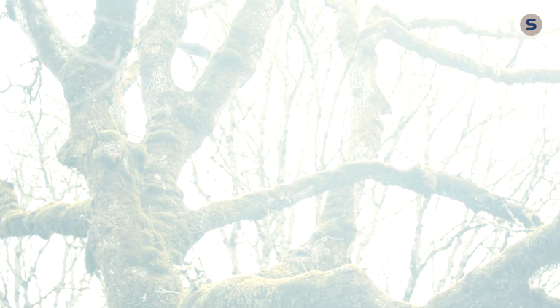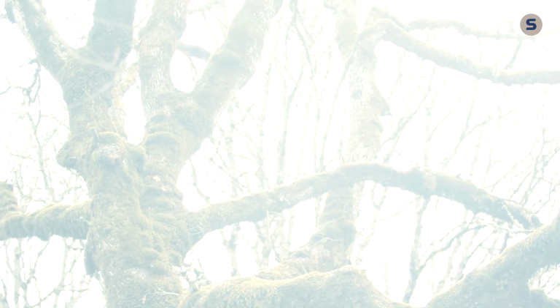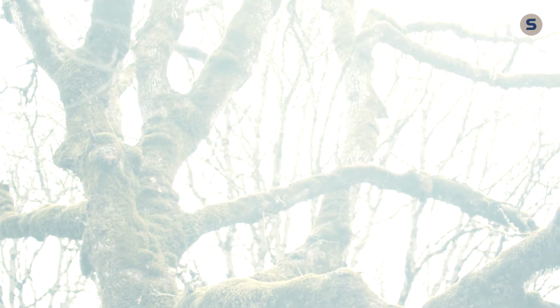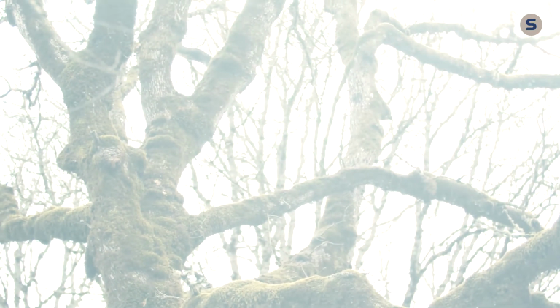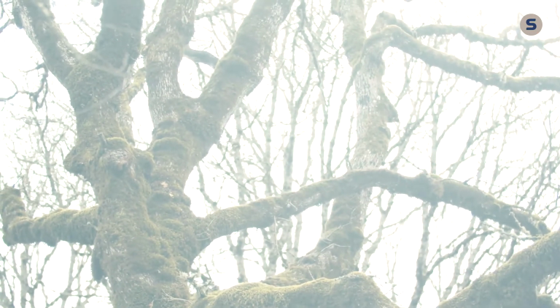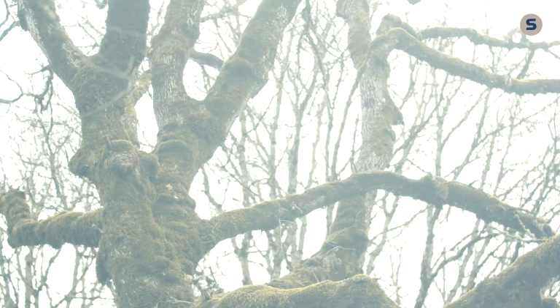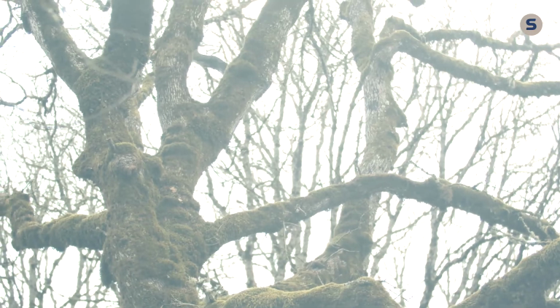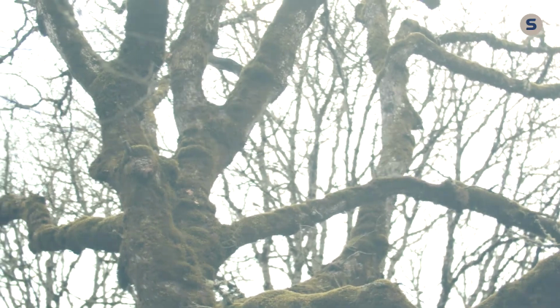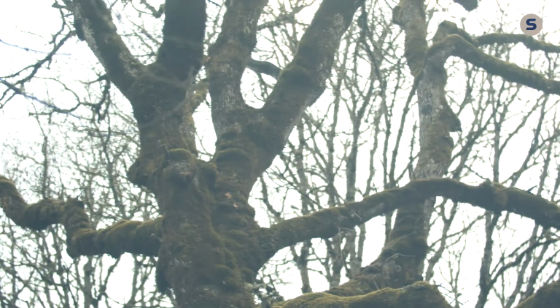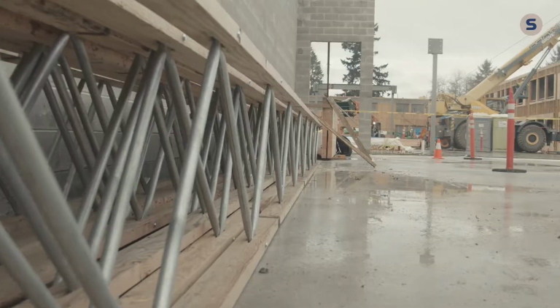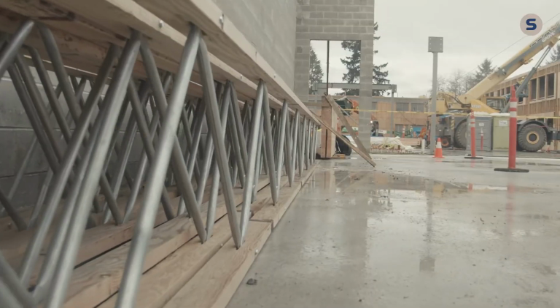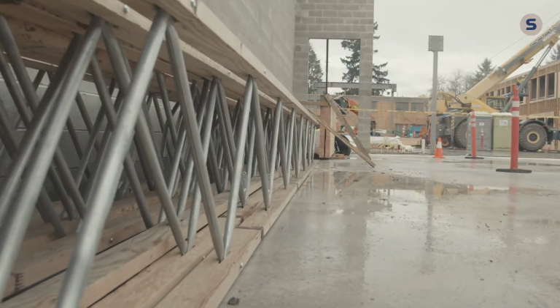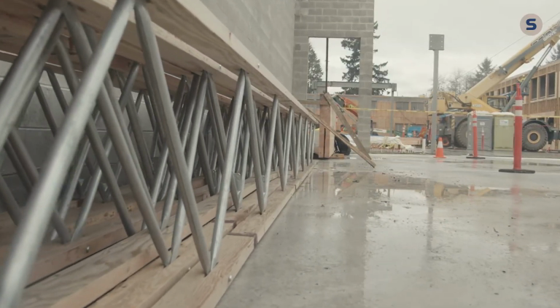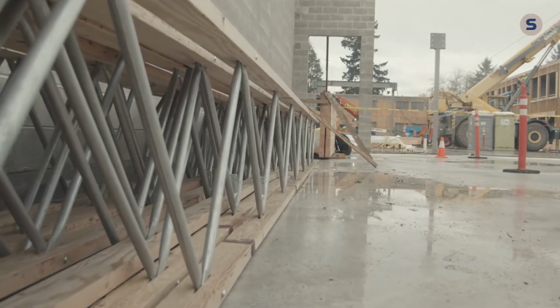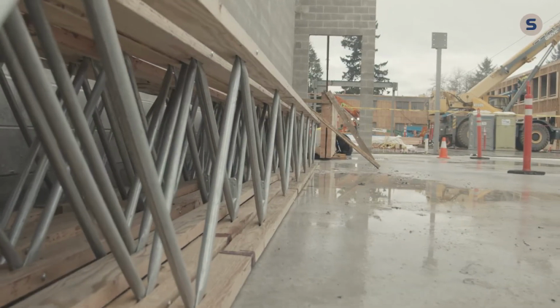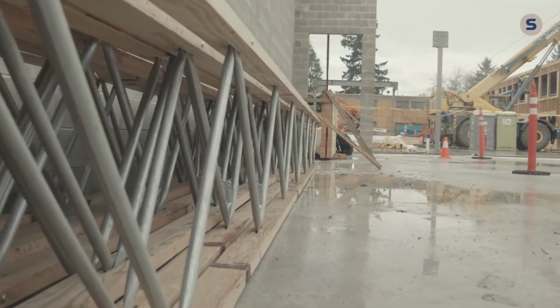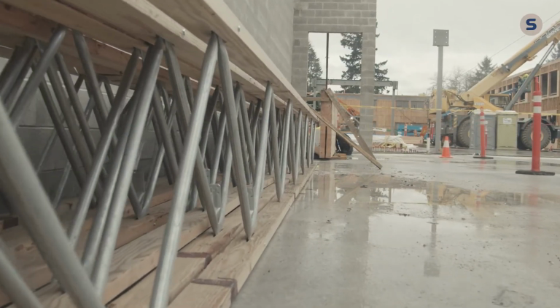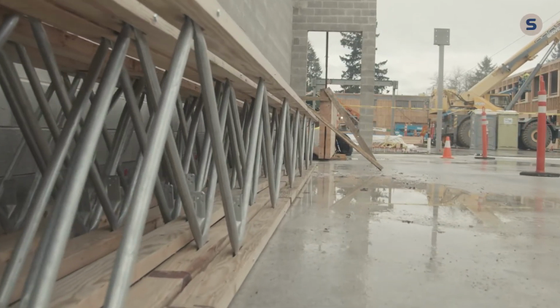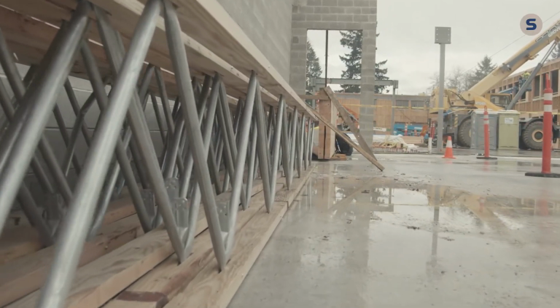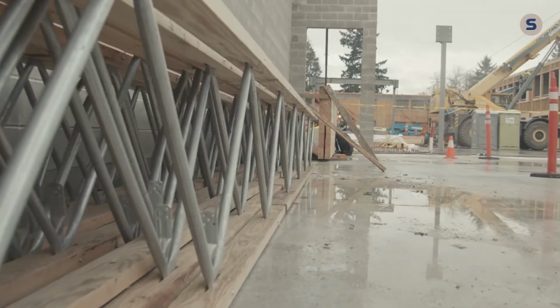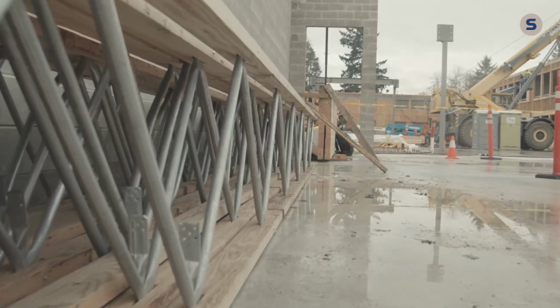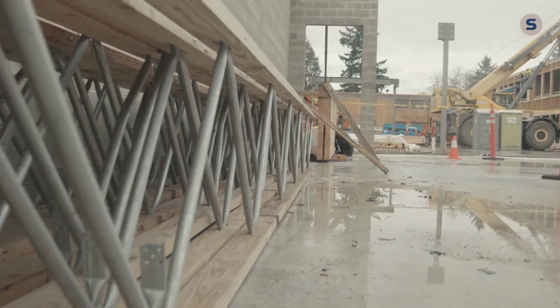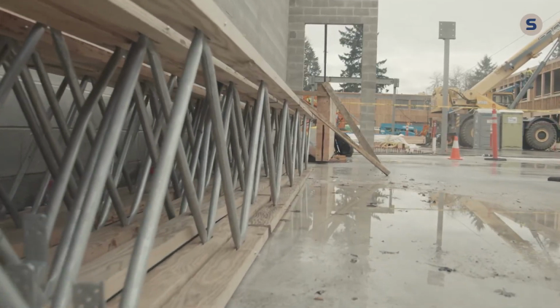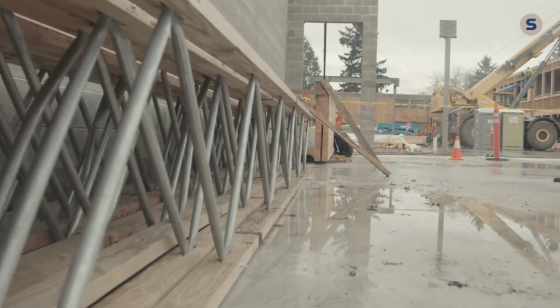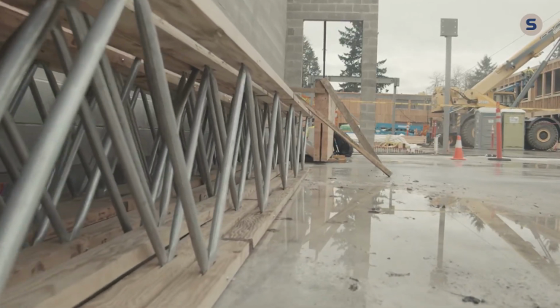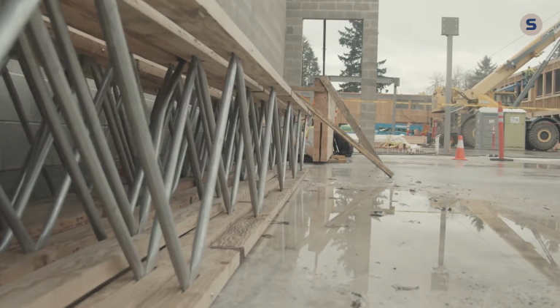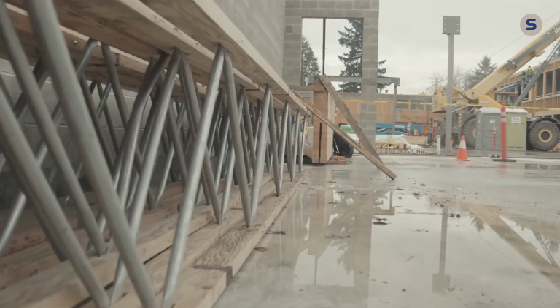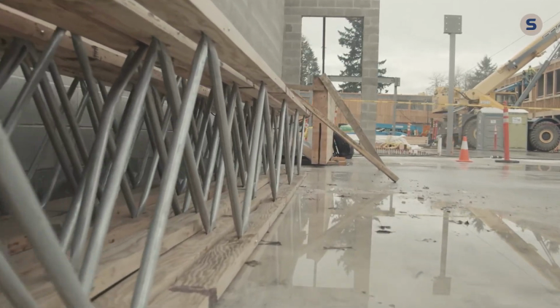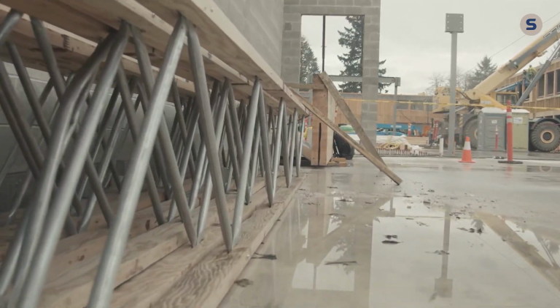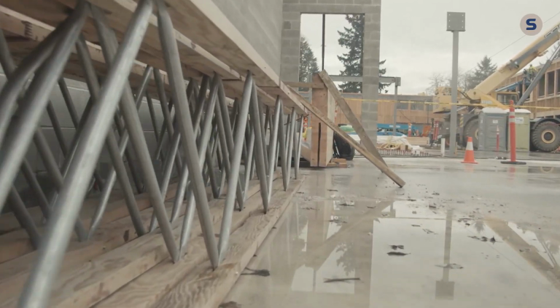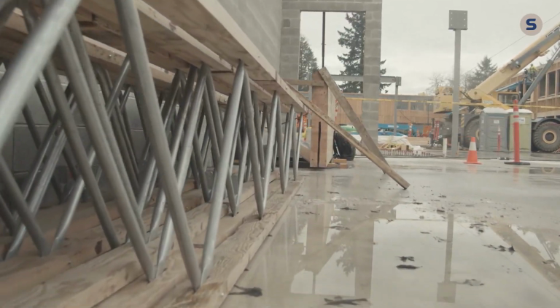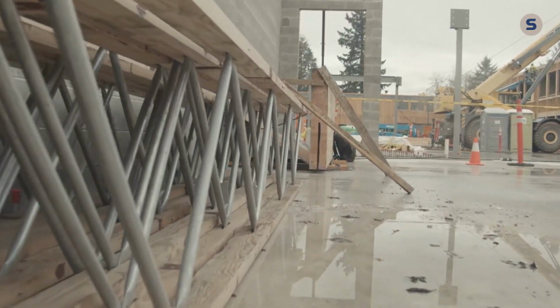It's a good way to bring nature inside. The building has visual perspective that brings you inside and out. So bringing the trees in is kind of a natural way to keep the outdoors in.